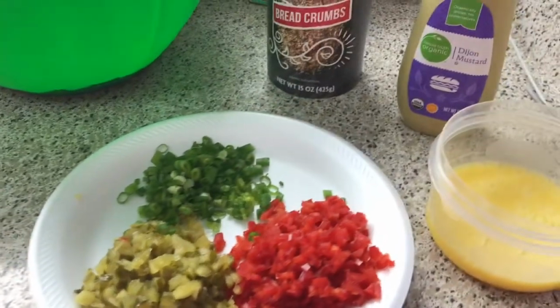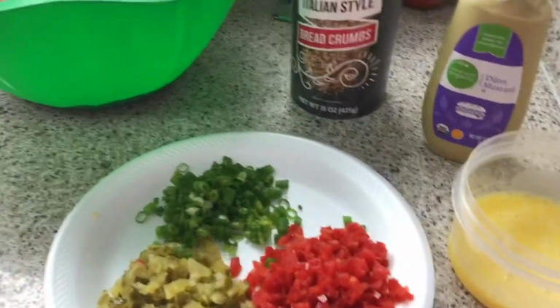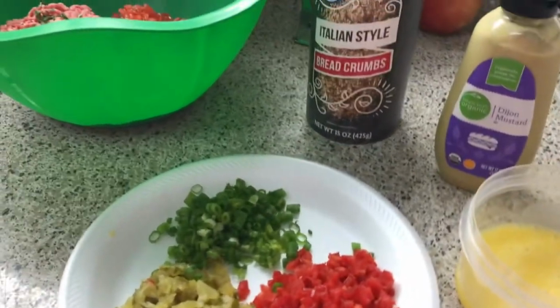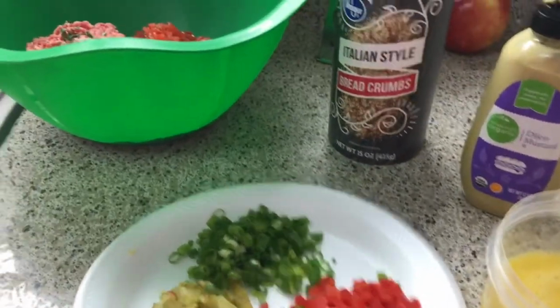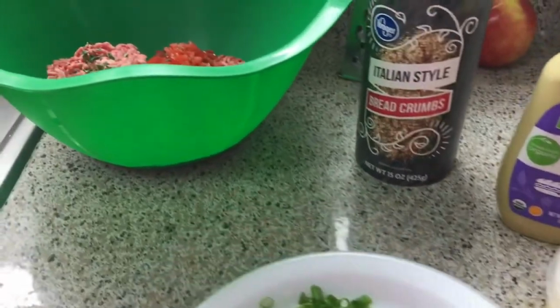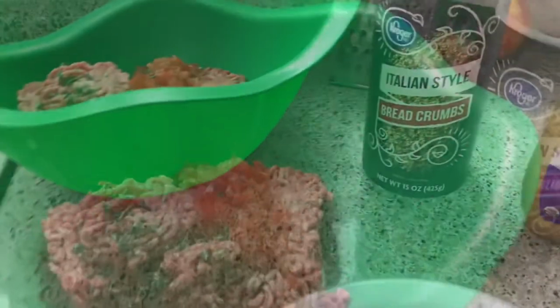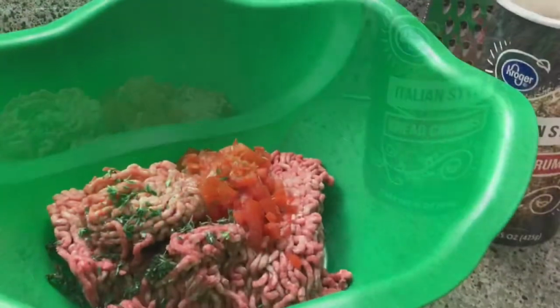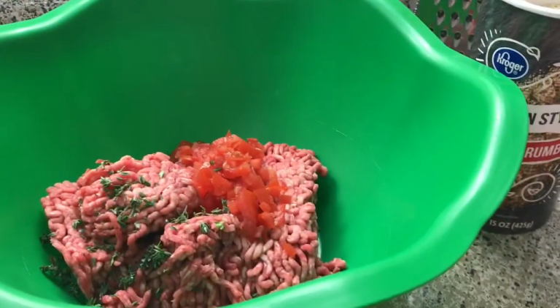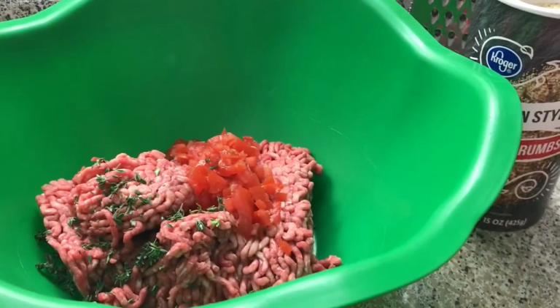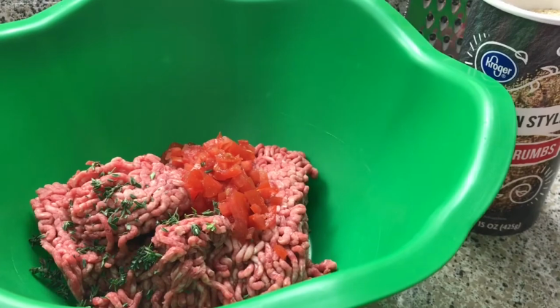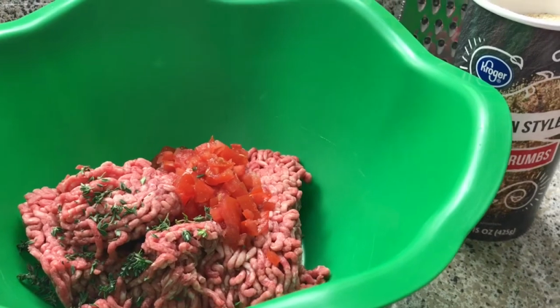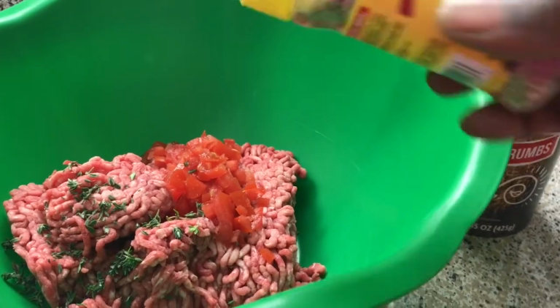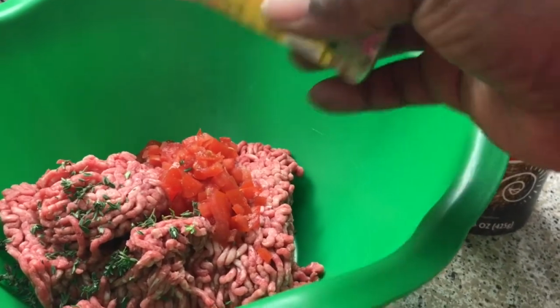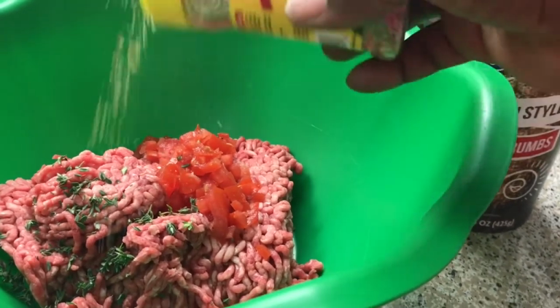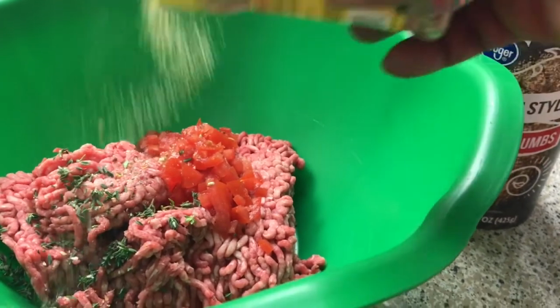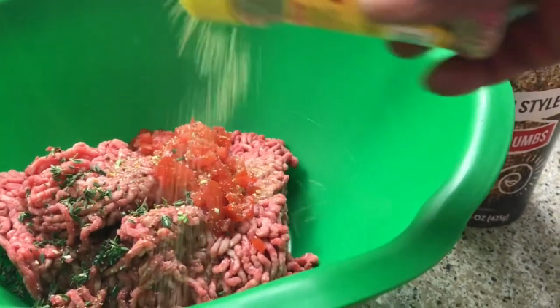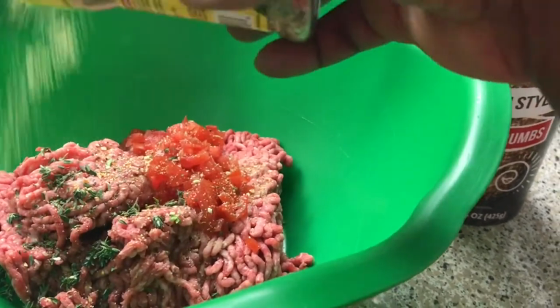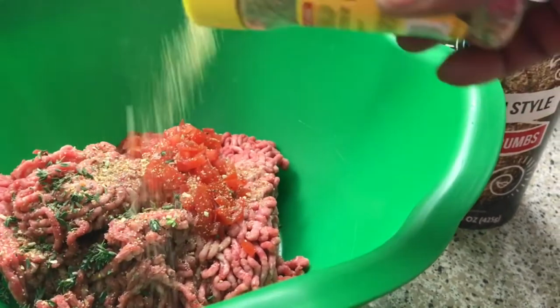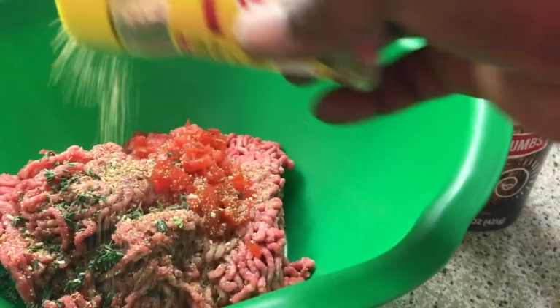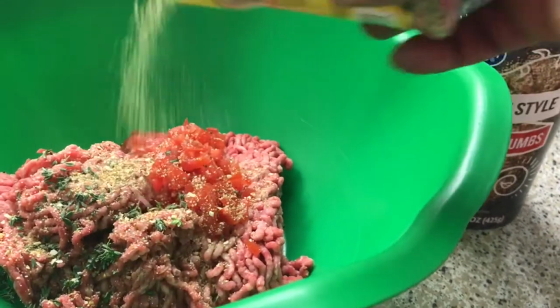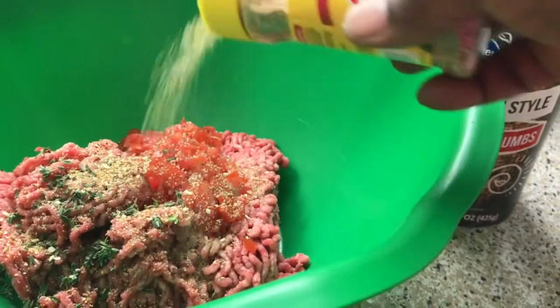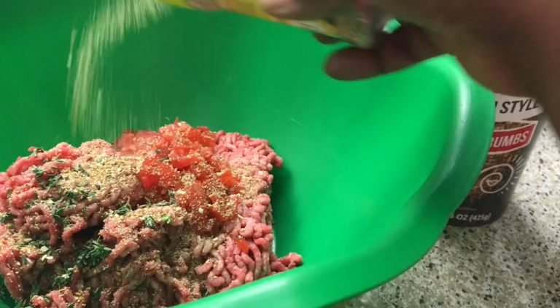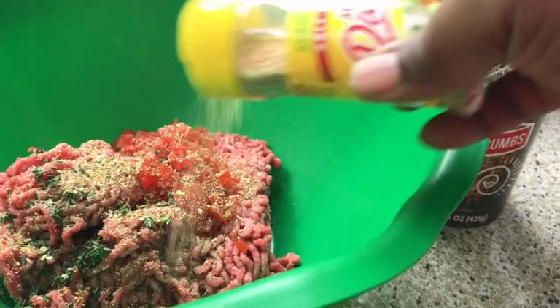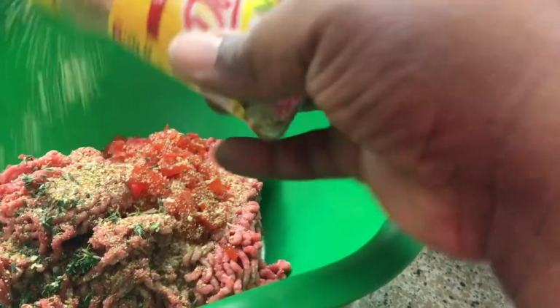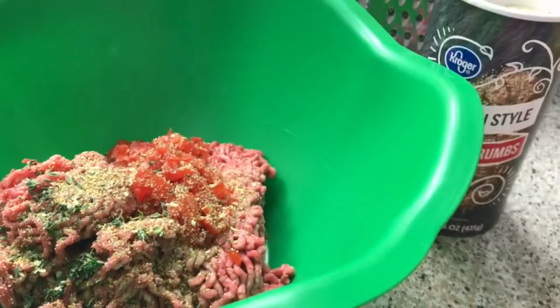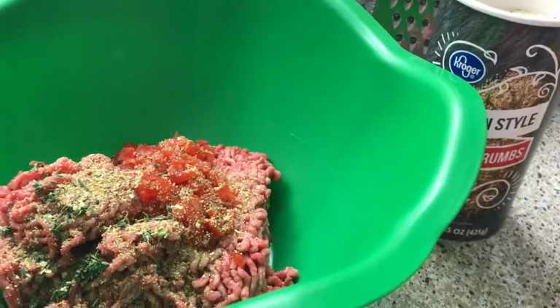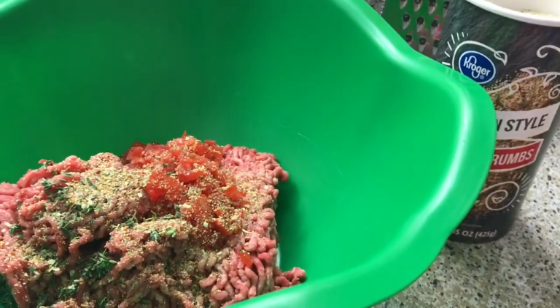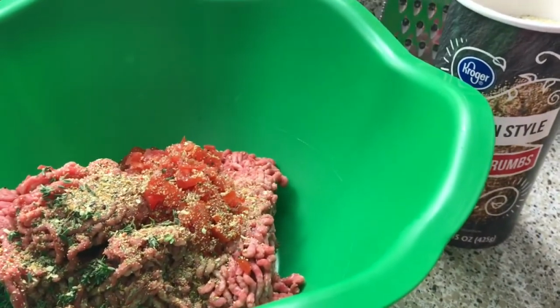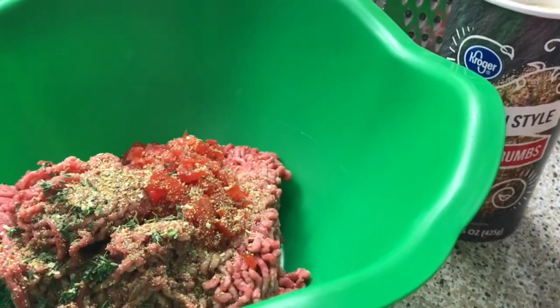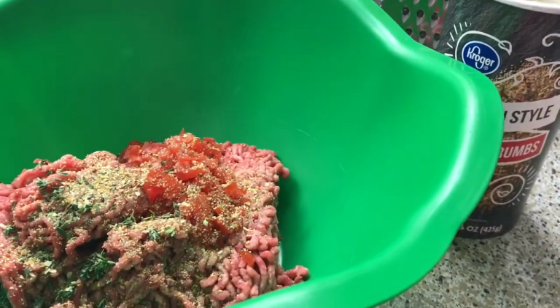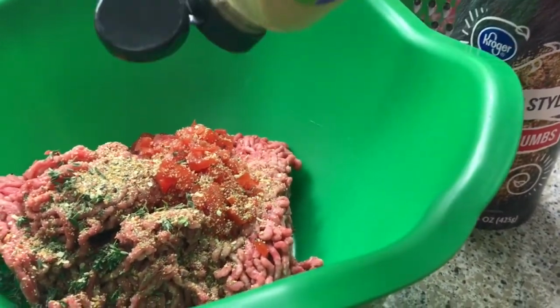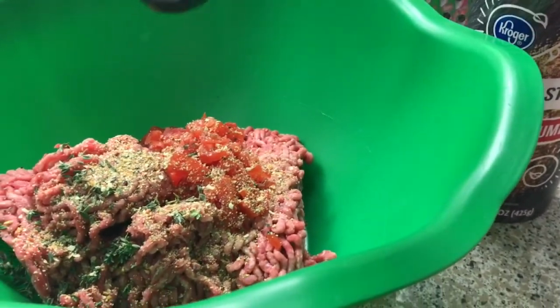I decided to also season this with Mrs. Dash — the salt-free Mrs. Dash seasoning original blend. You want to put enough in there to spice up your food.